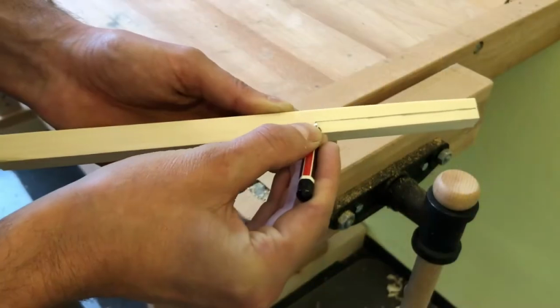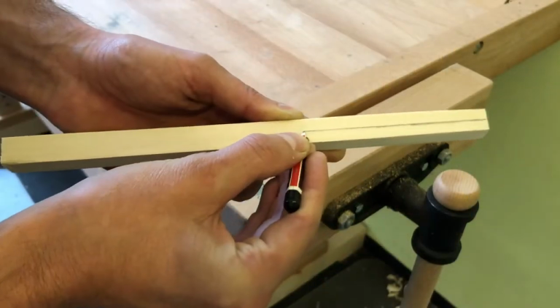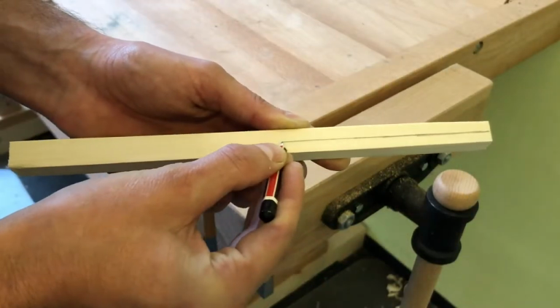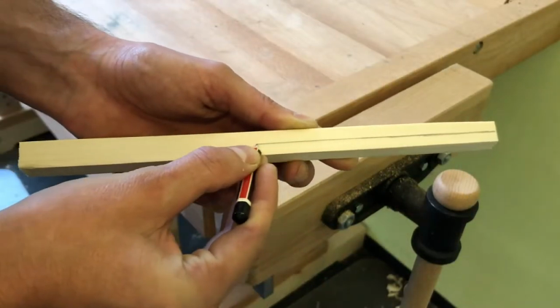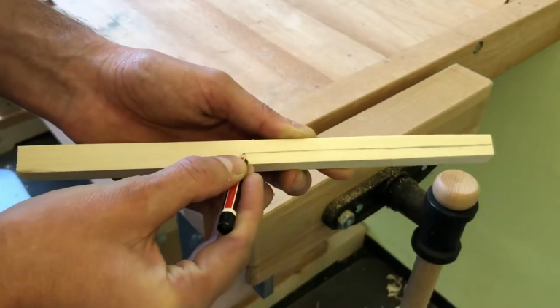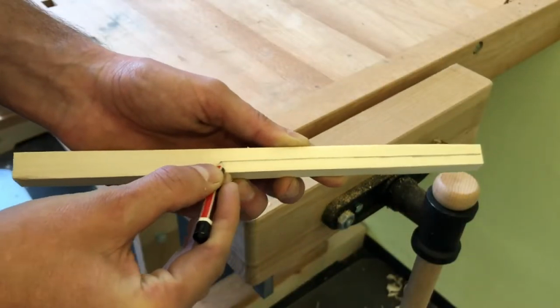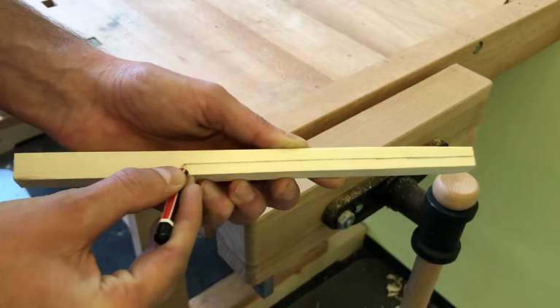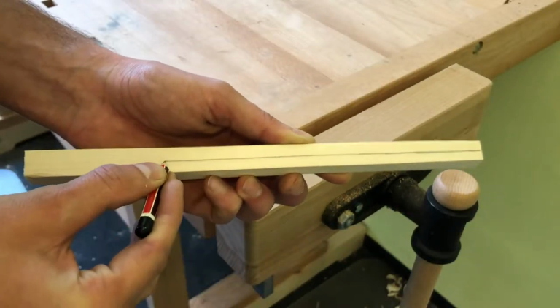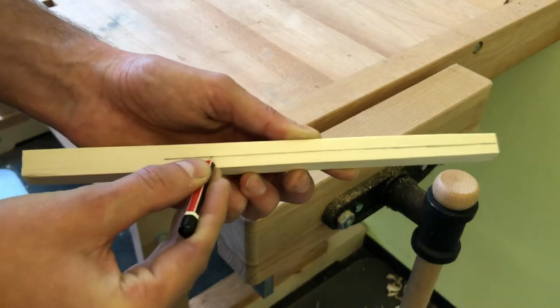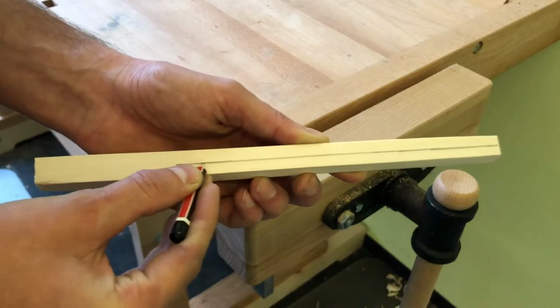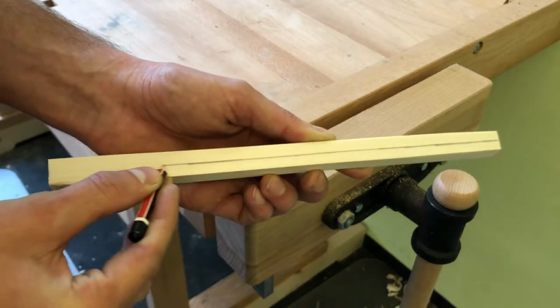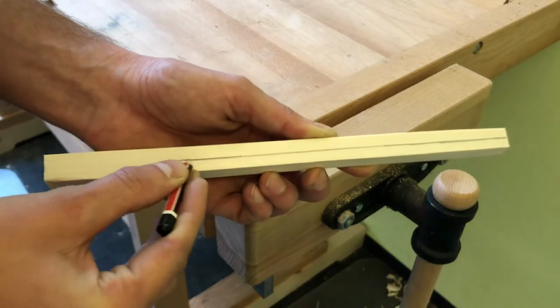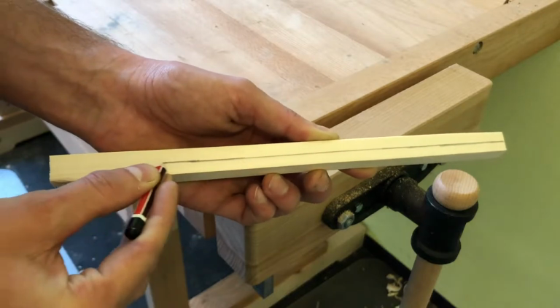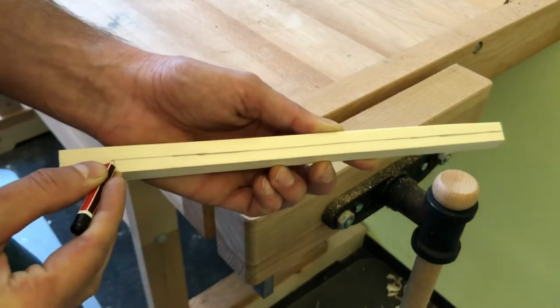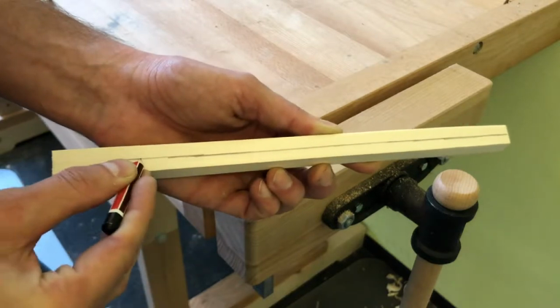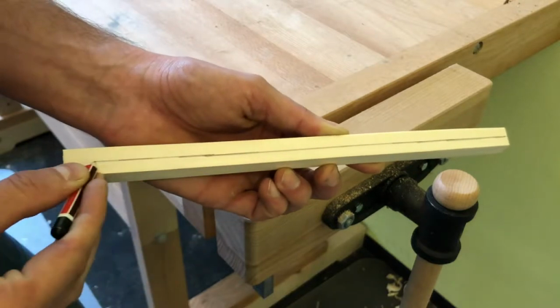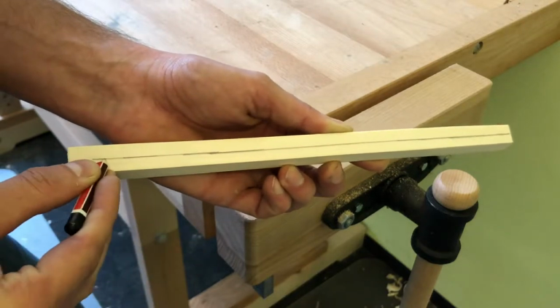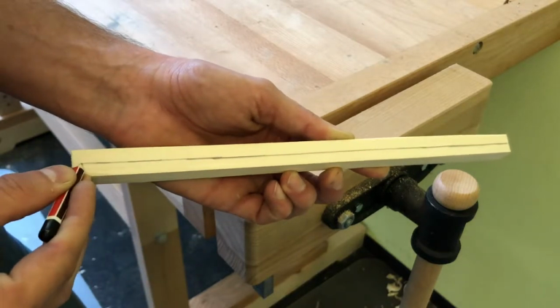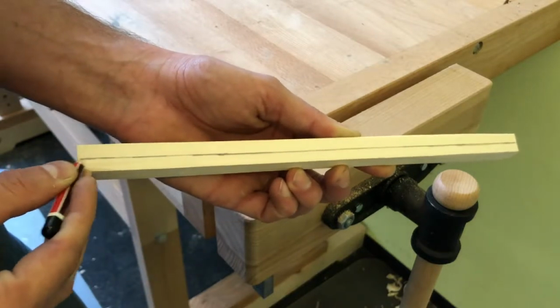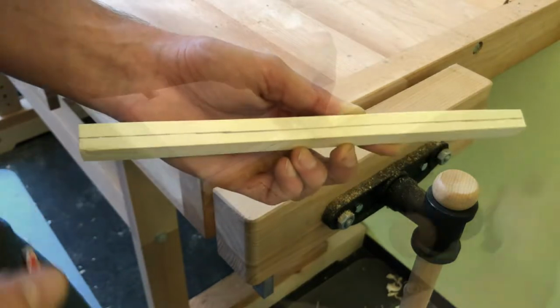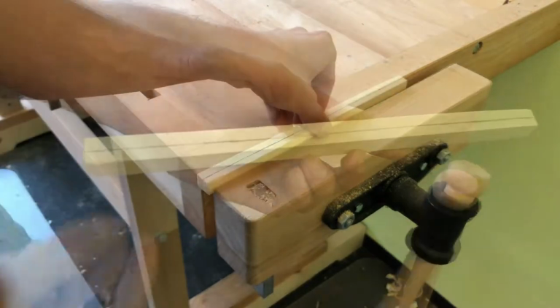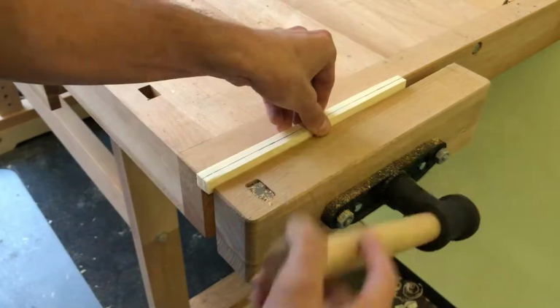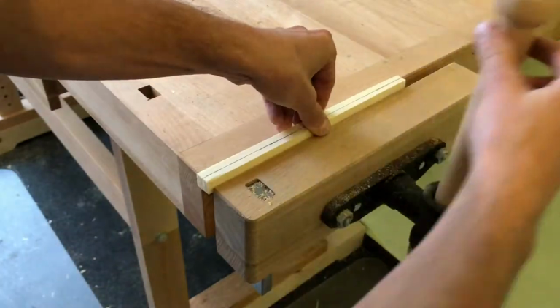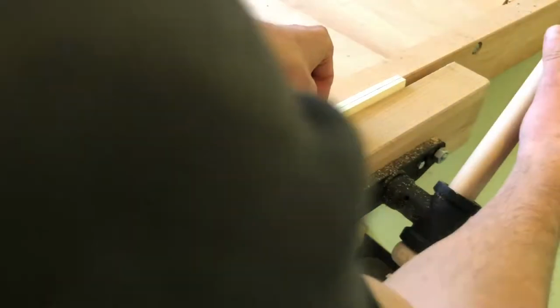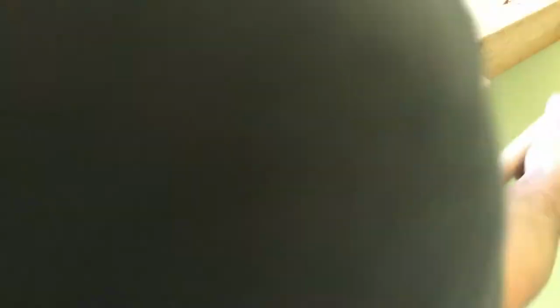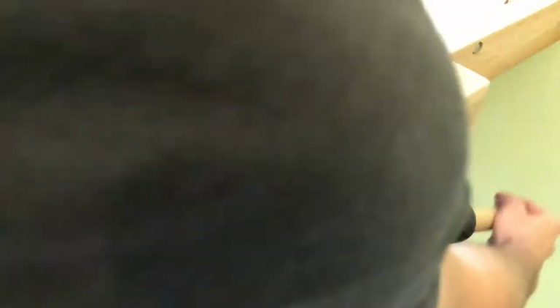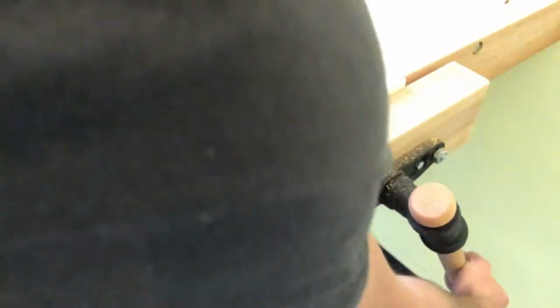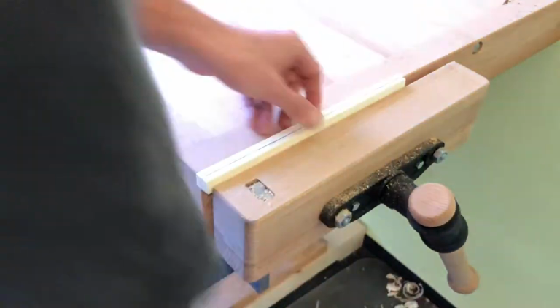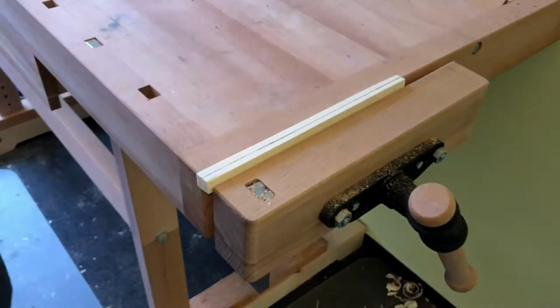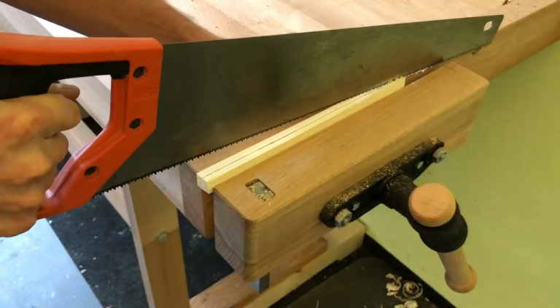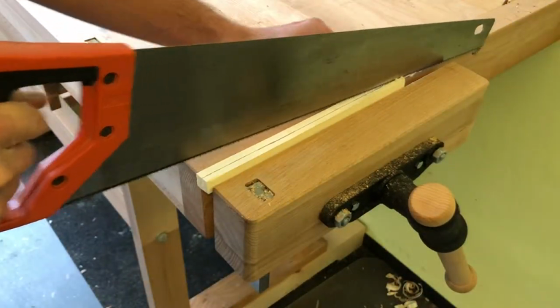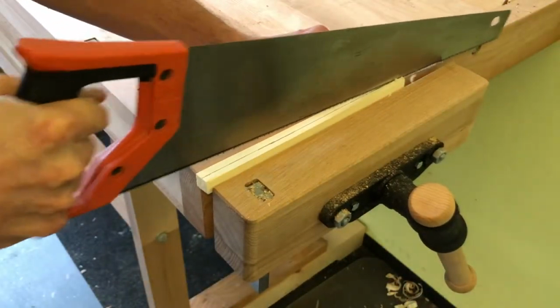First, what I need to do is to cut the block in two pieces, so I mark it with the pencil, then put it in a vise, and then just cut it with the saw.